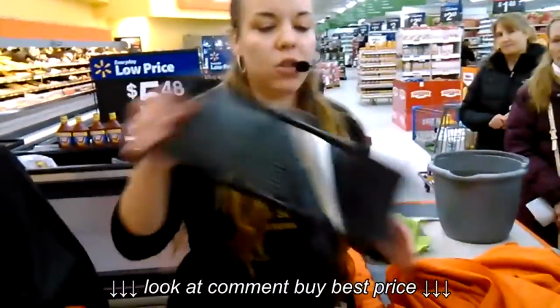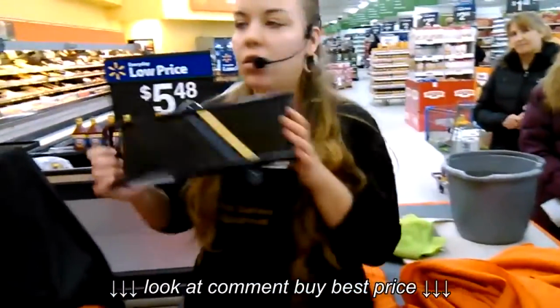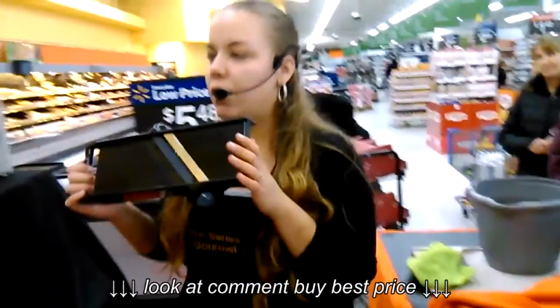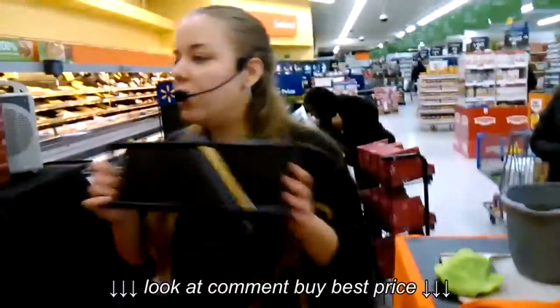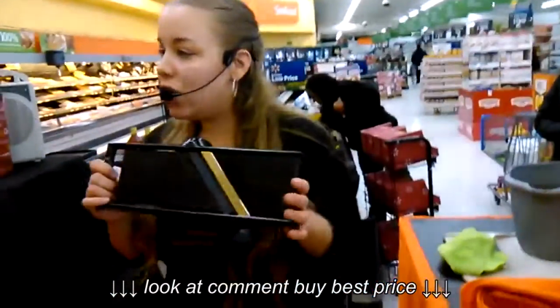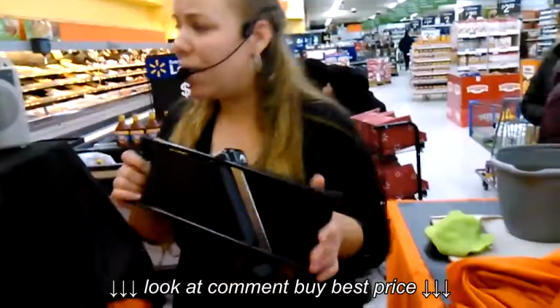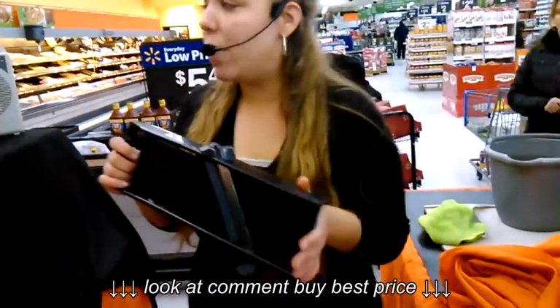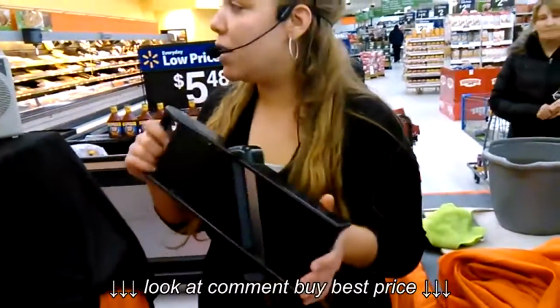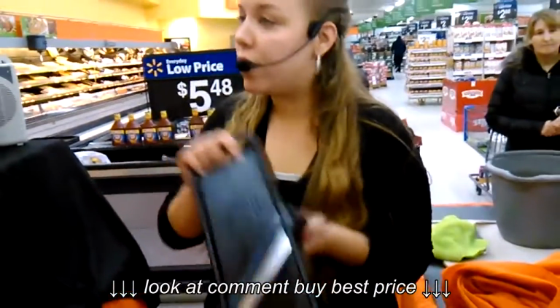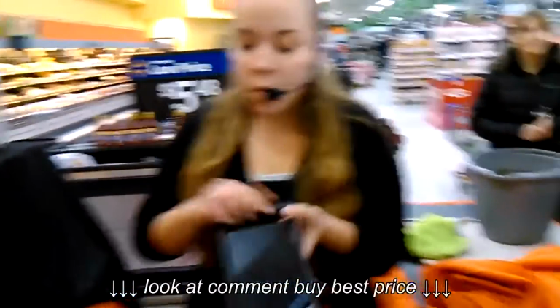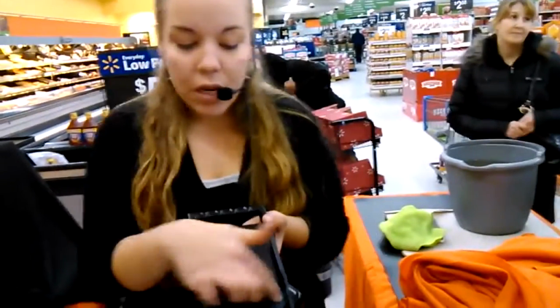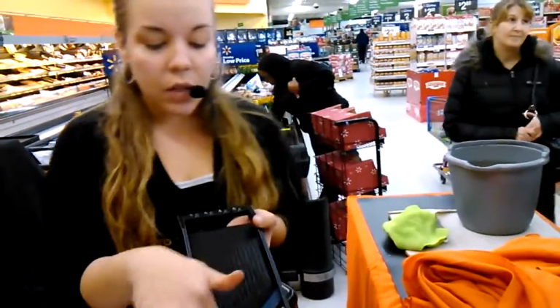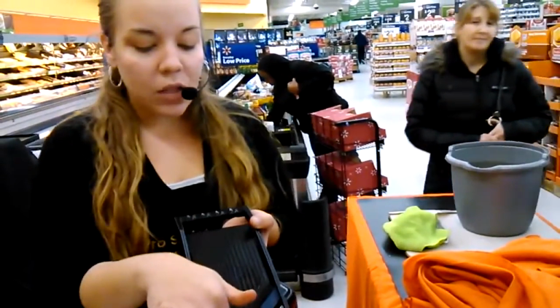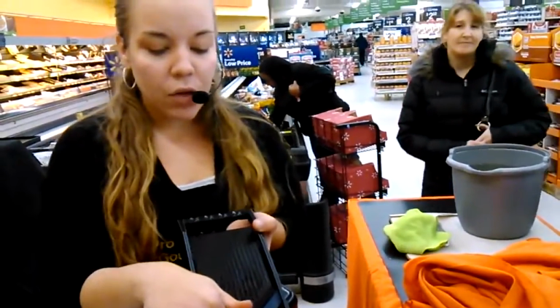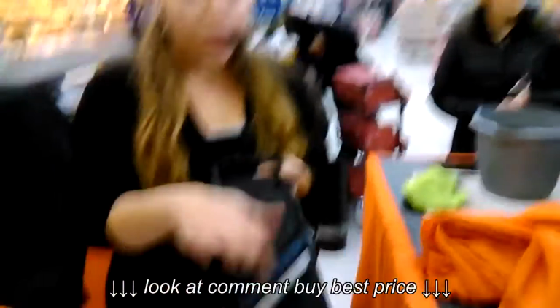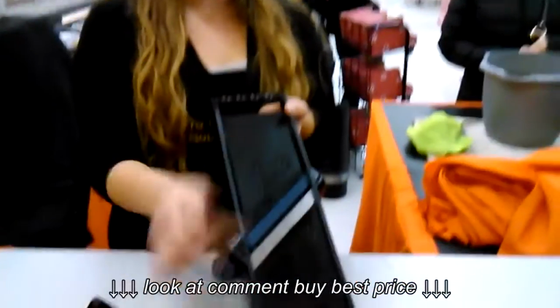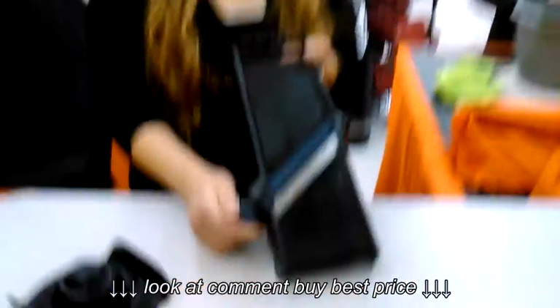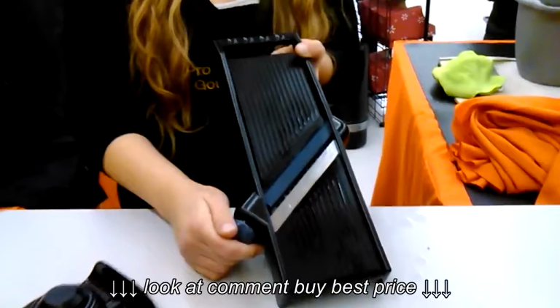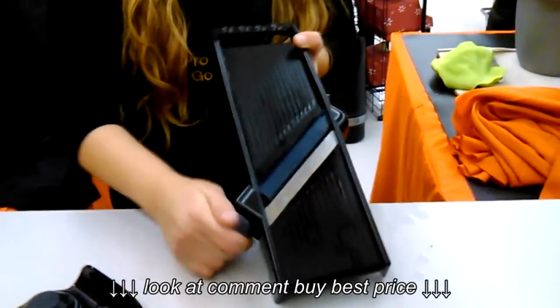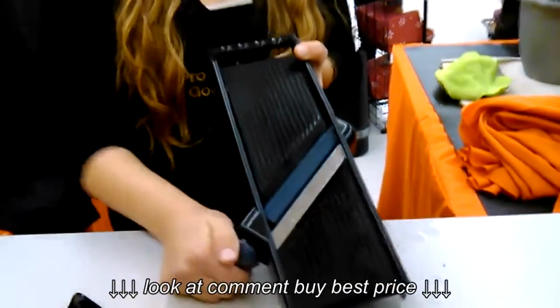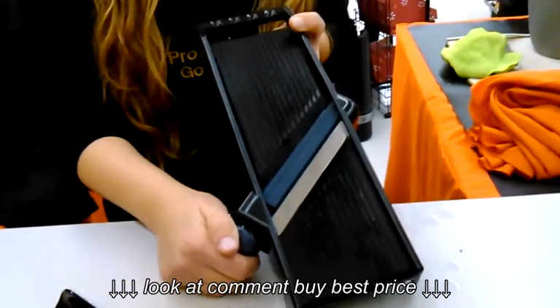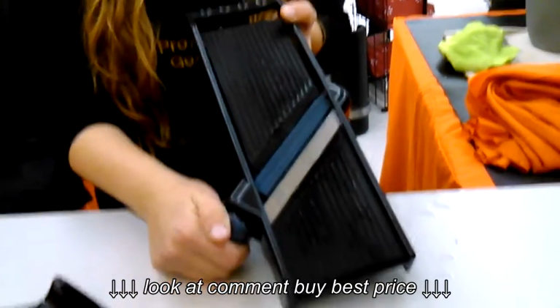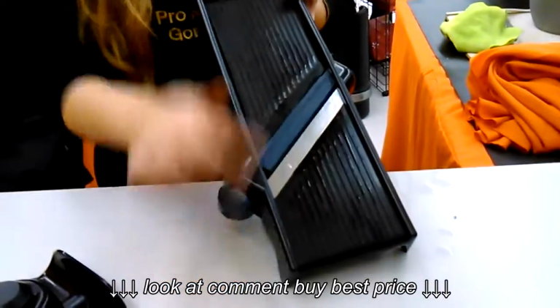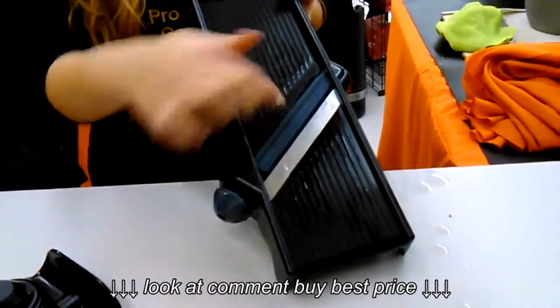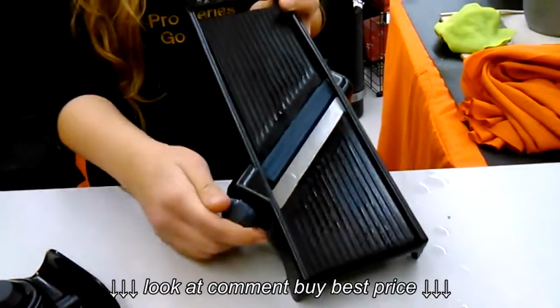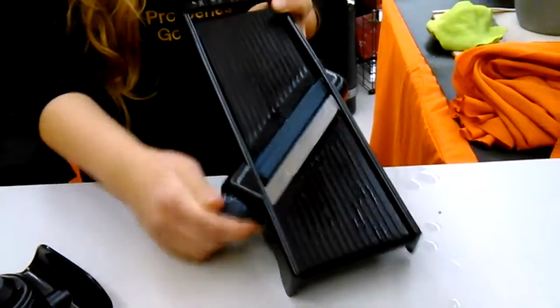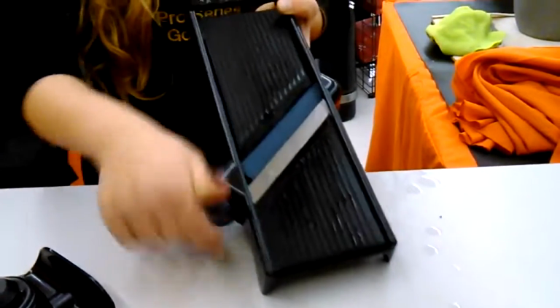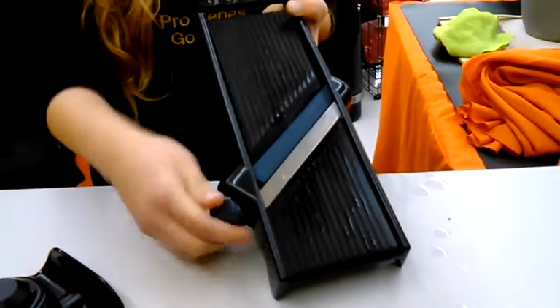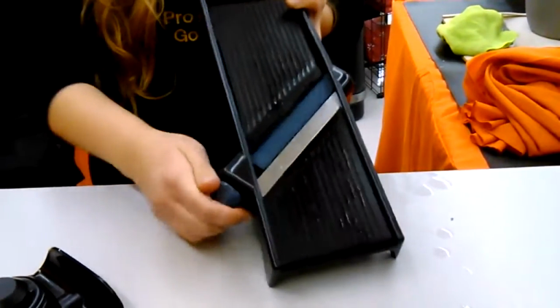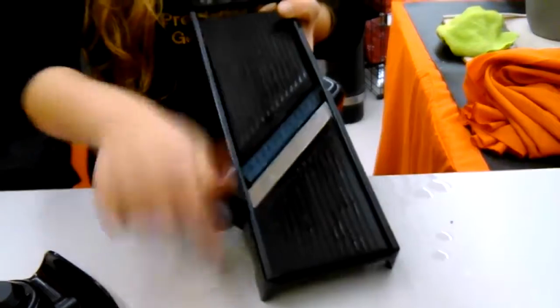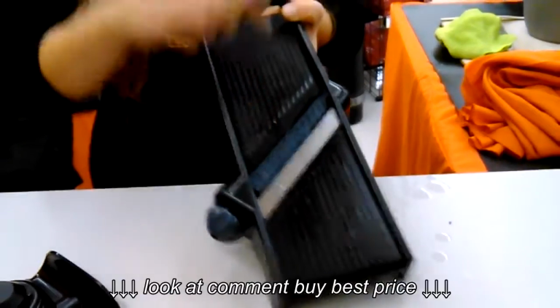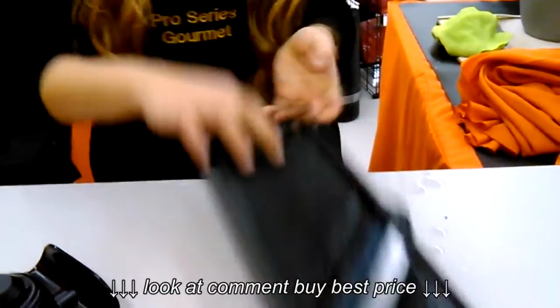These machines usually have different blades and you have to change them out by hand, which makes them really dangerous. But this one here — this is what makes it so revolutionary. You just push and turn and the blades are built in. There's a thin julienne cut, a thick cut, and a thick julienne cut.